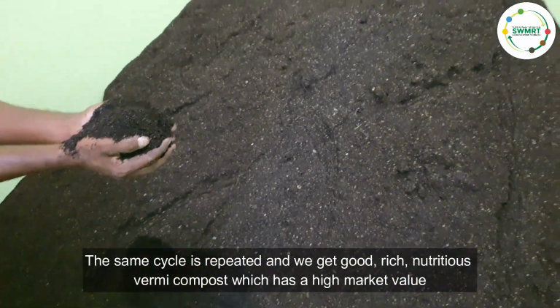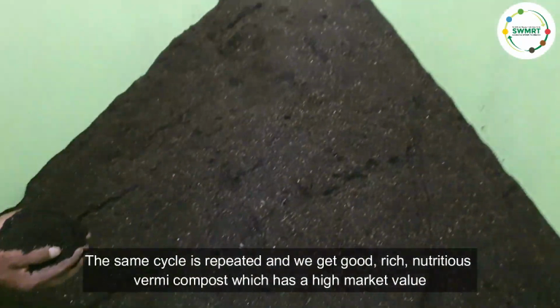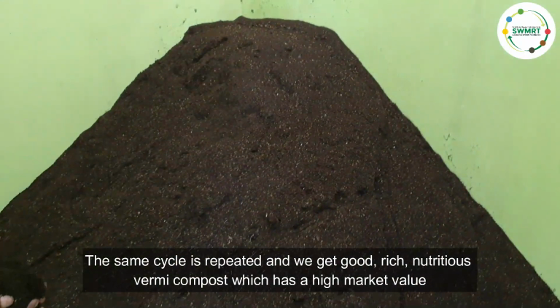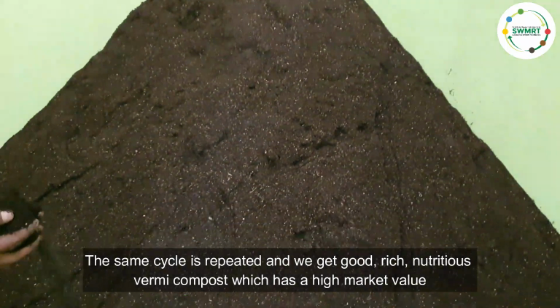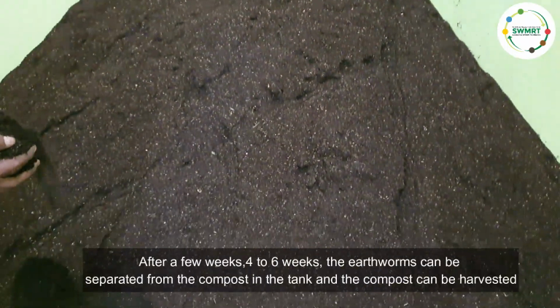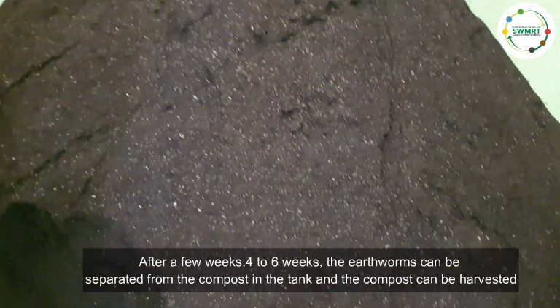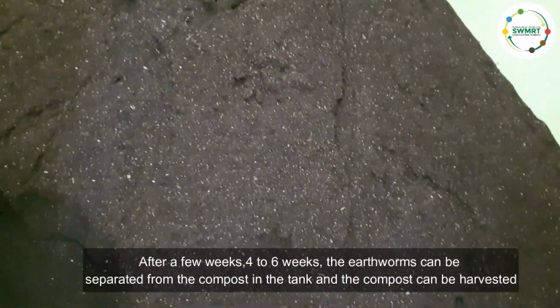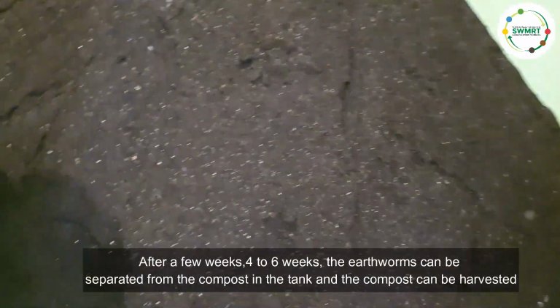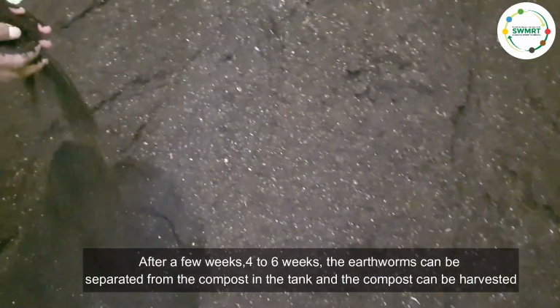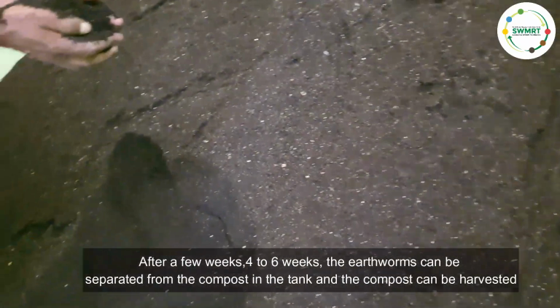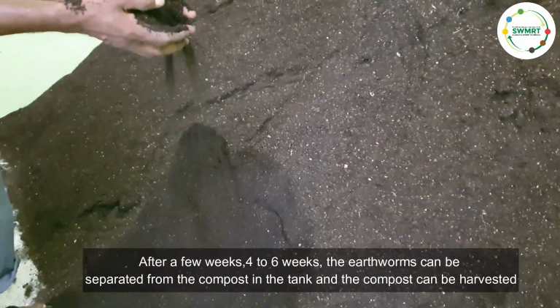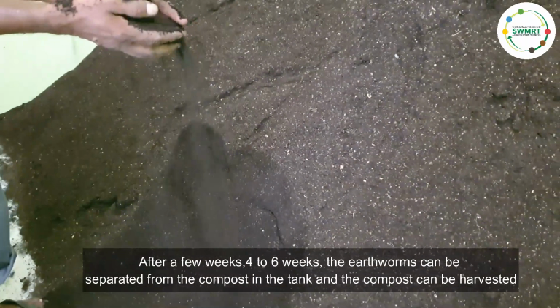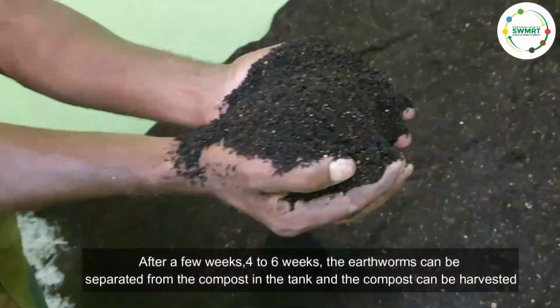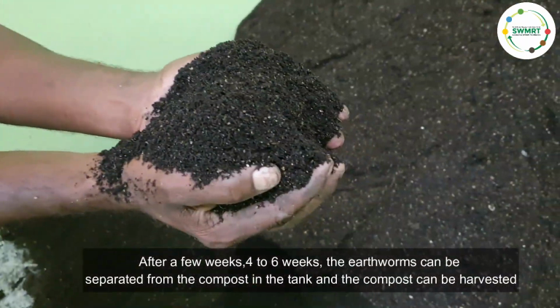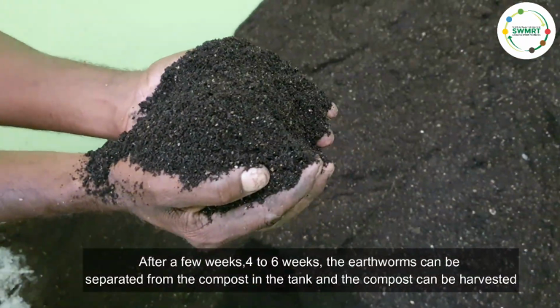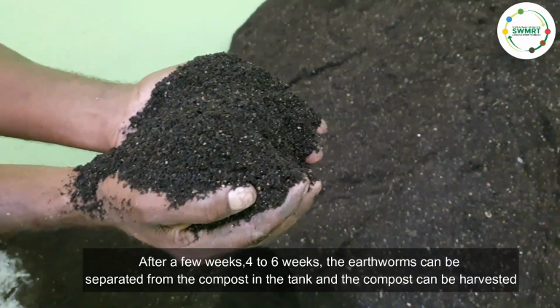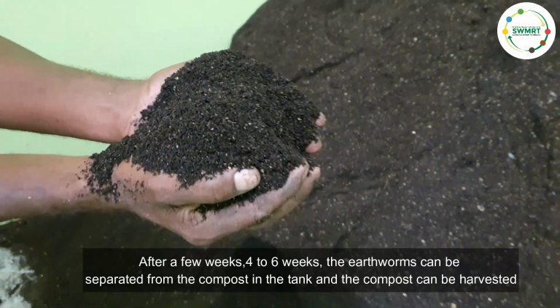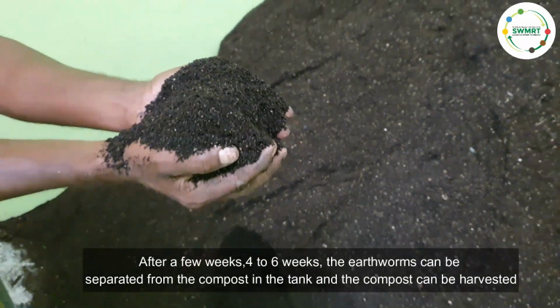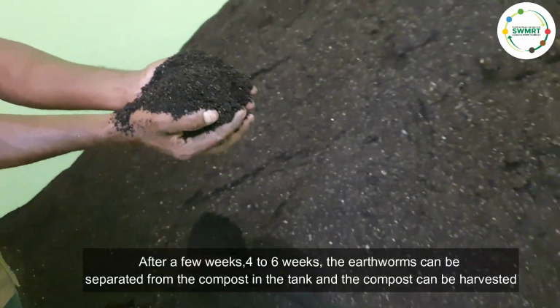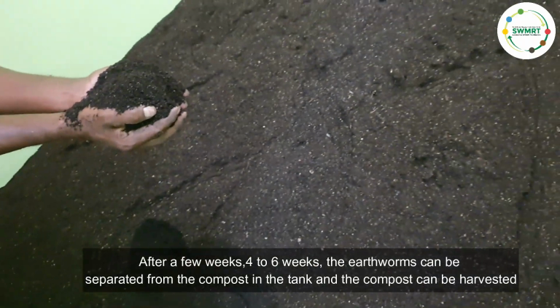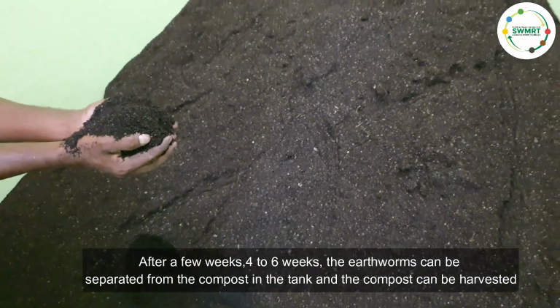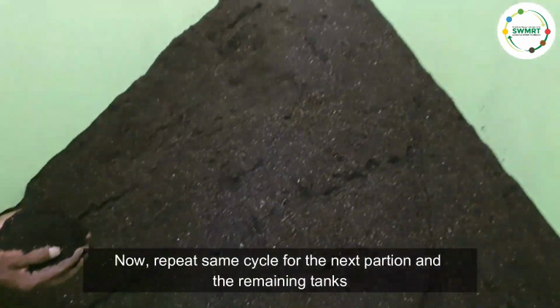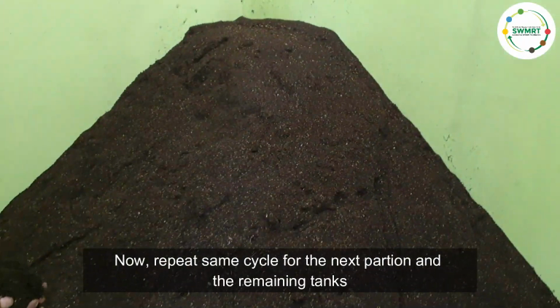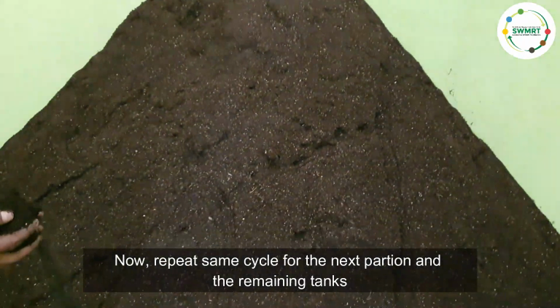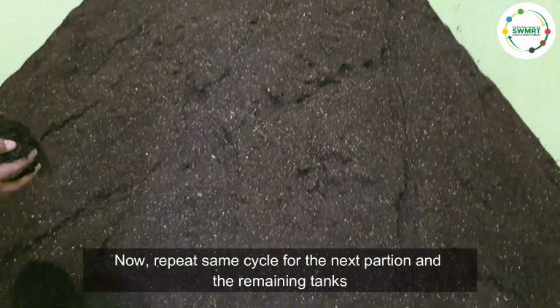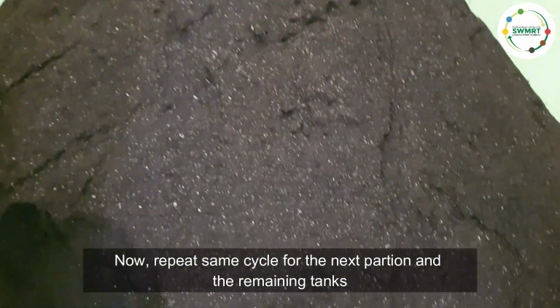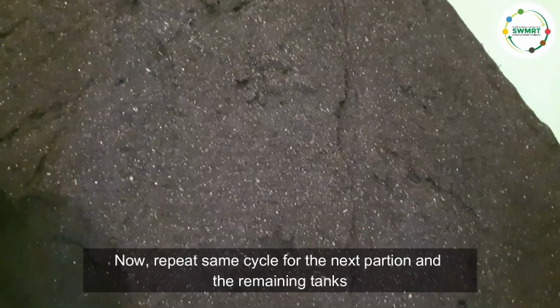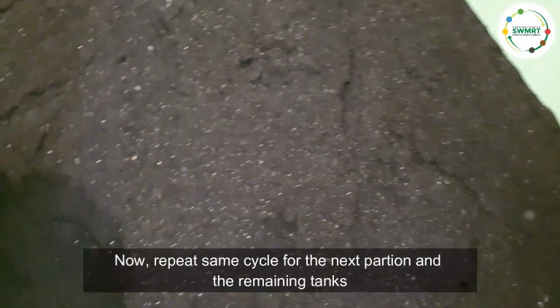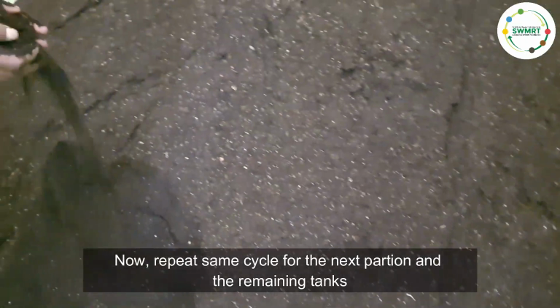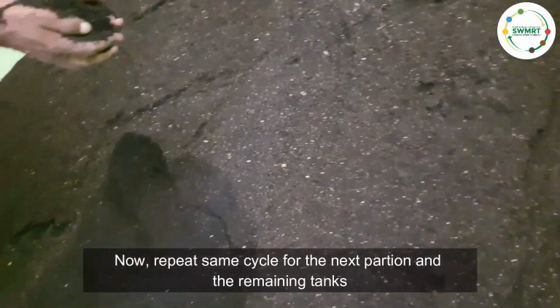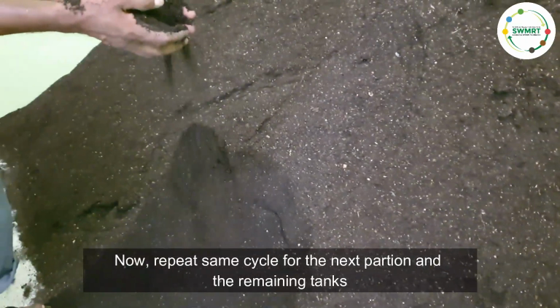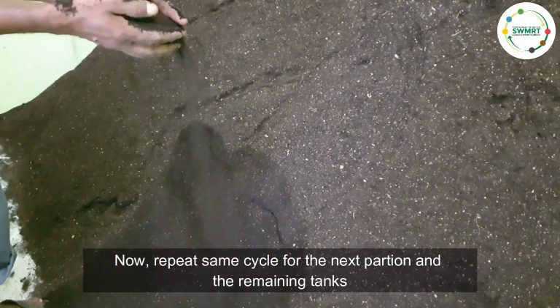The same cycle is repeated and we get good, rich, nutritious vermicompost which has a high market value. After four to six weeks the earthworms can be separated from the compost in the tank and the compost can be harvested. Repeat the same cycle for the next partition and the remaining tanks.